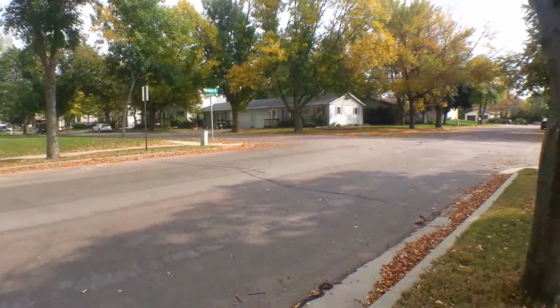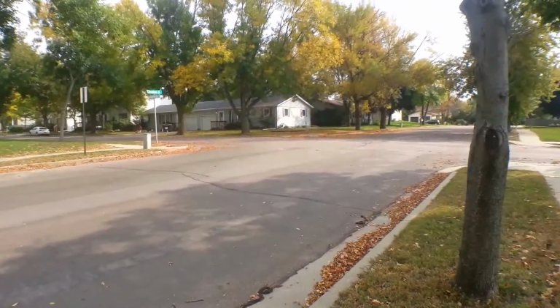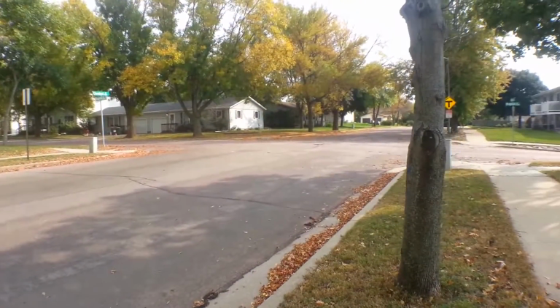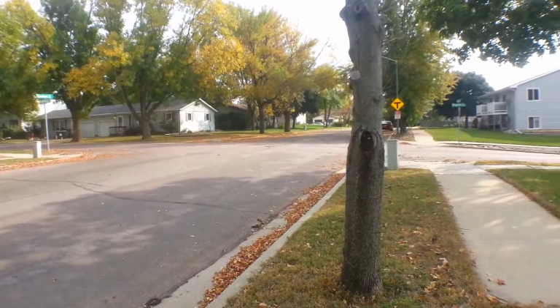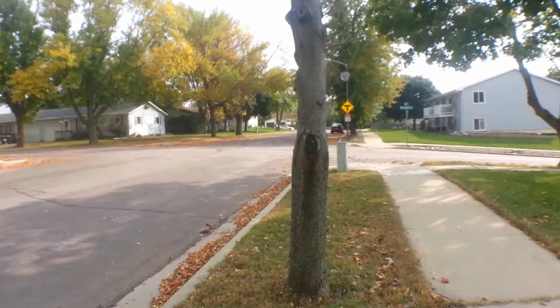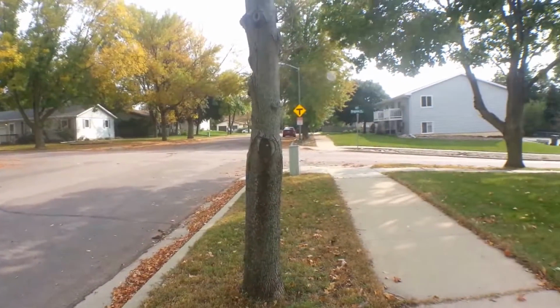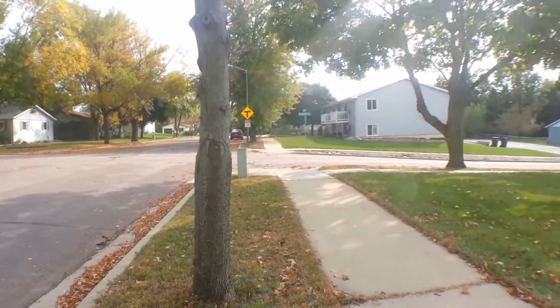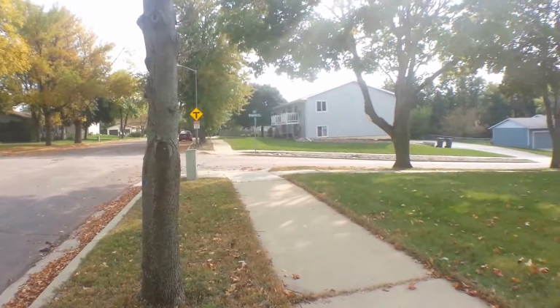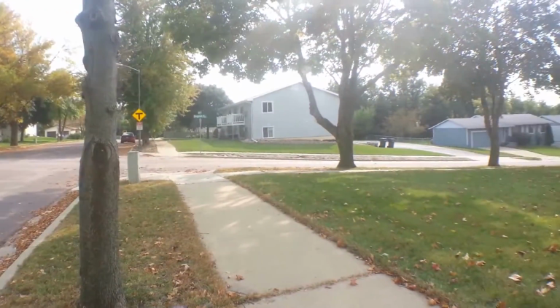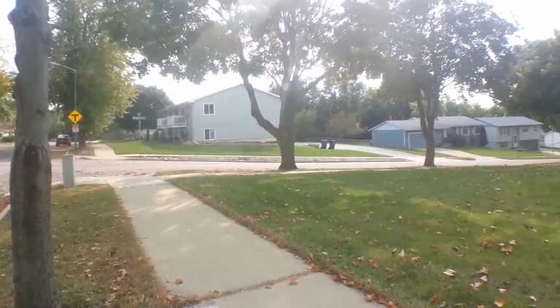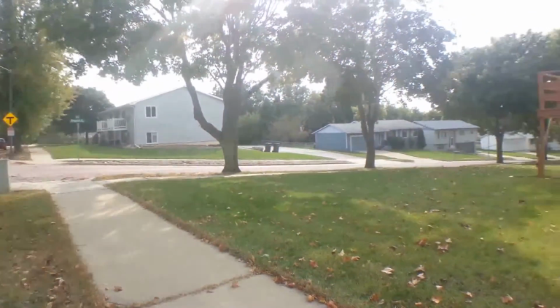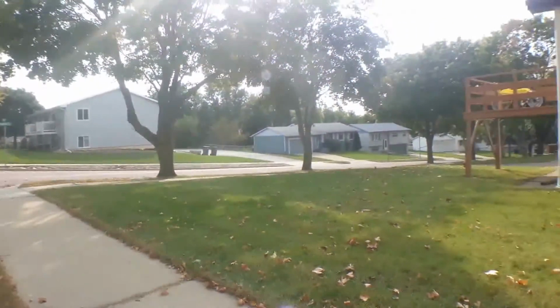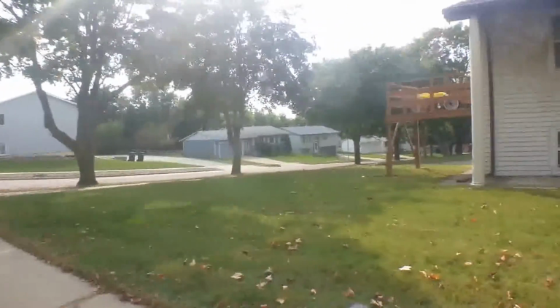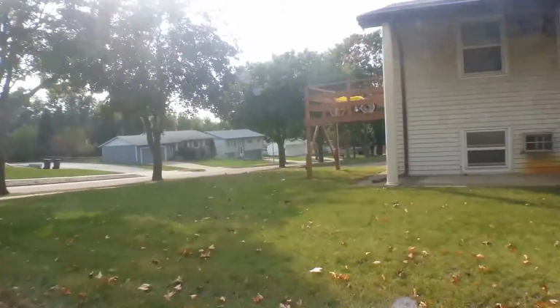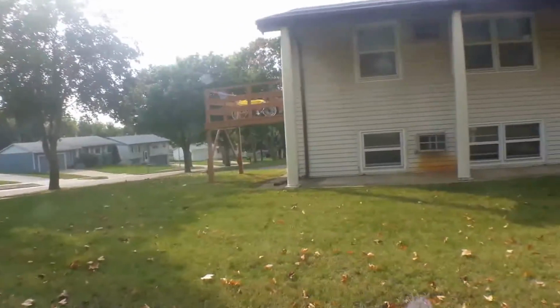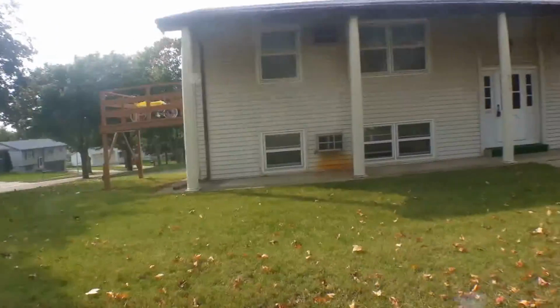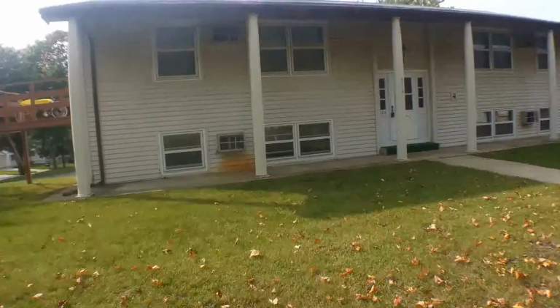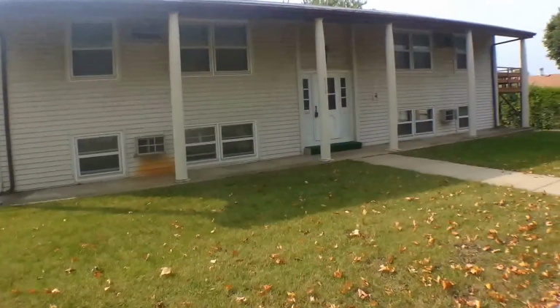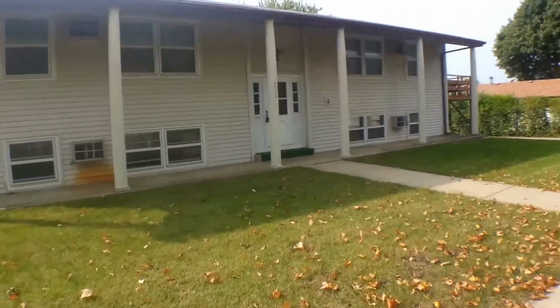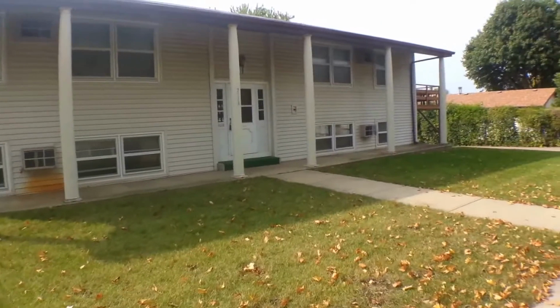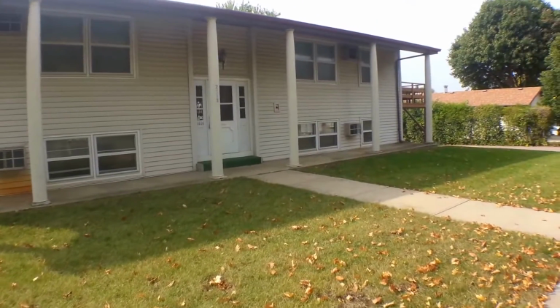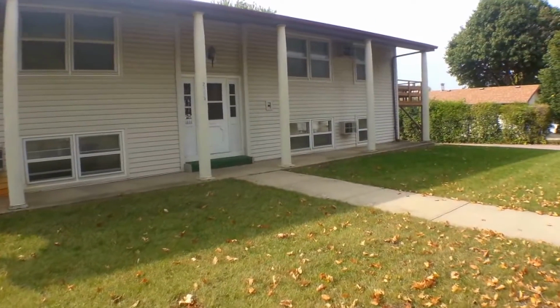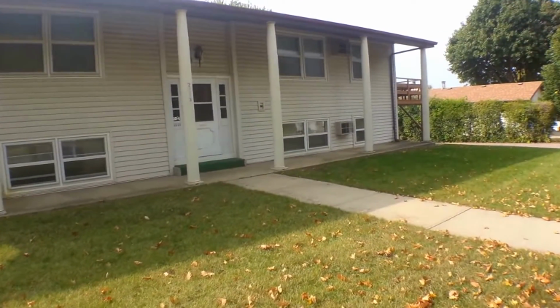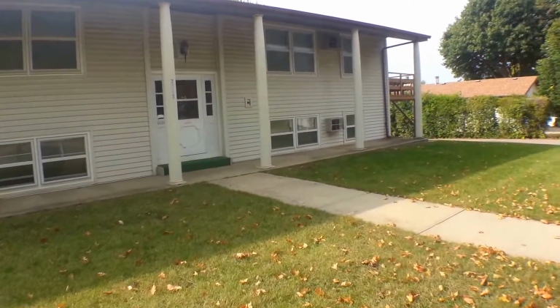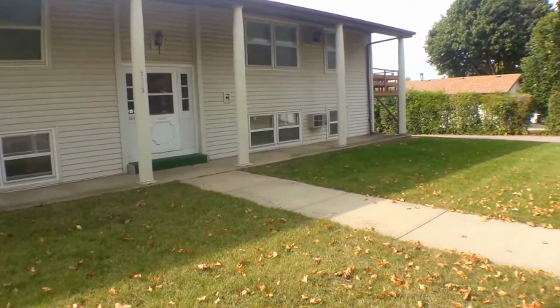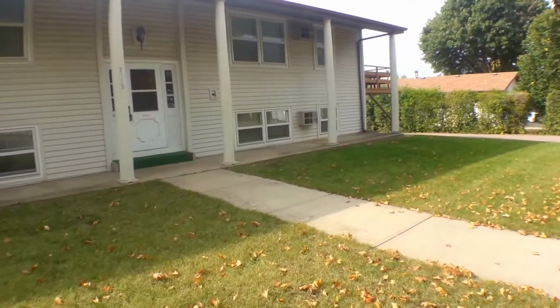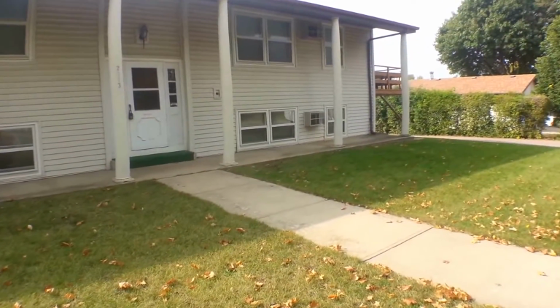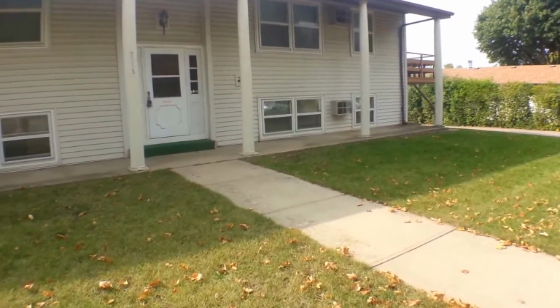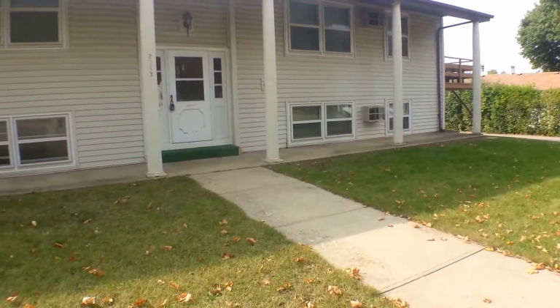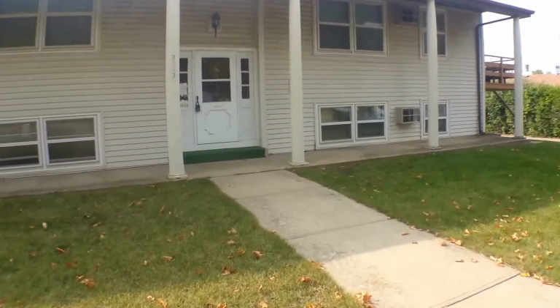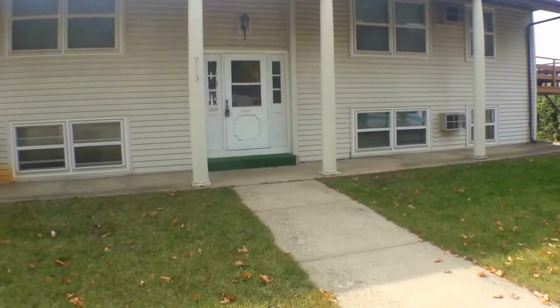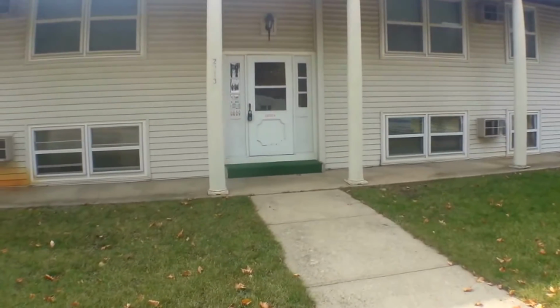I'm just giving you a look around the neighborhood. Nice residential neighborhood, close to access to Interstate 229, so very easy to get in and around Sioux Falls that way.